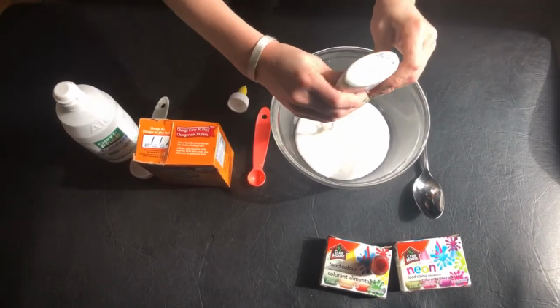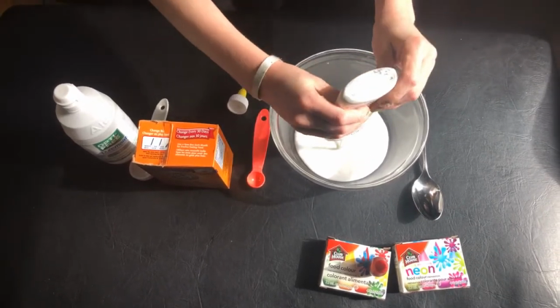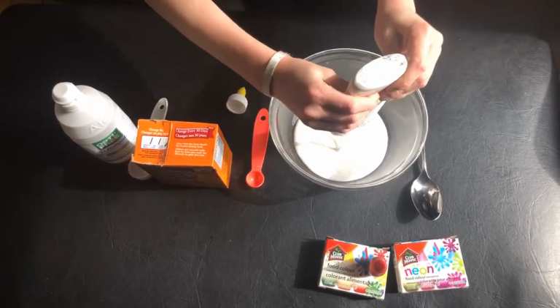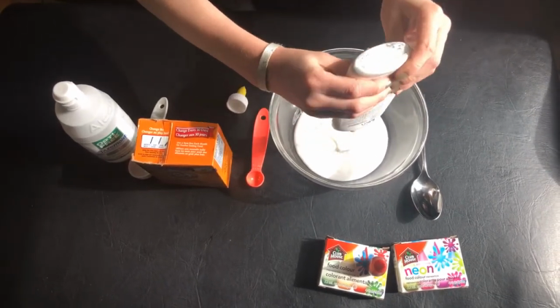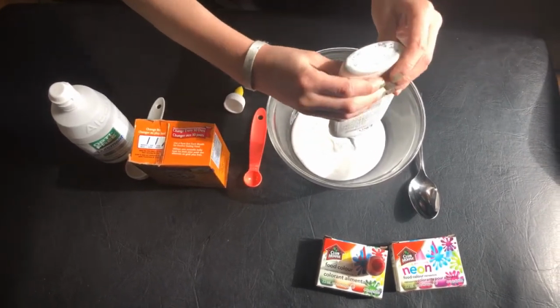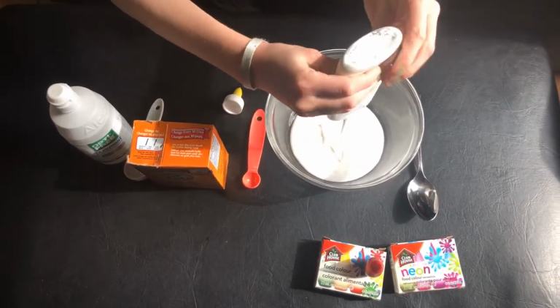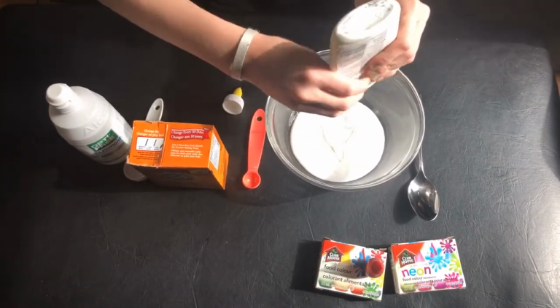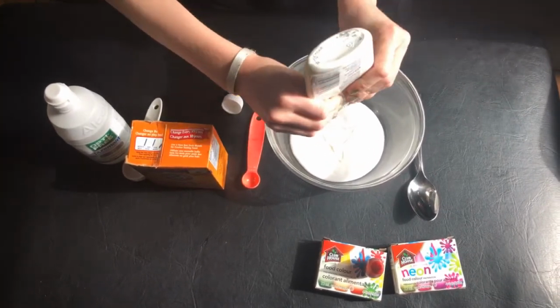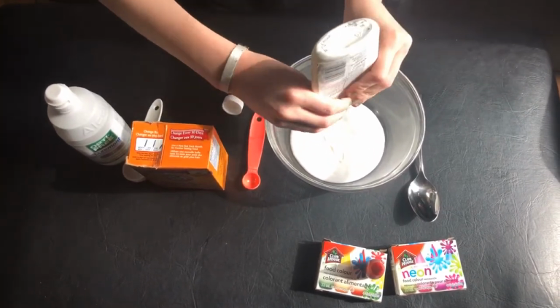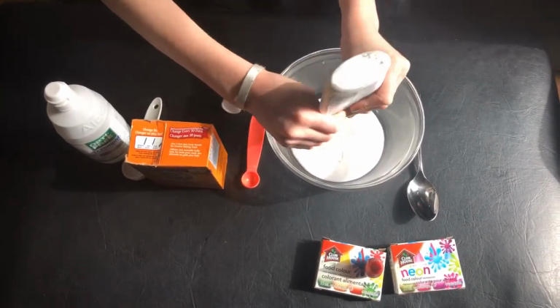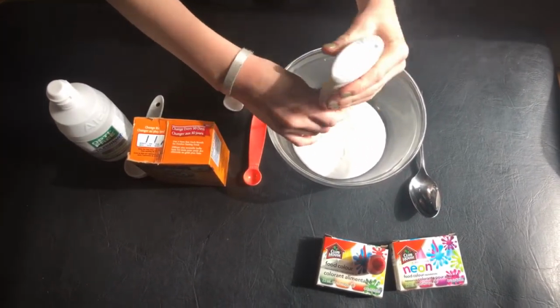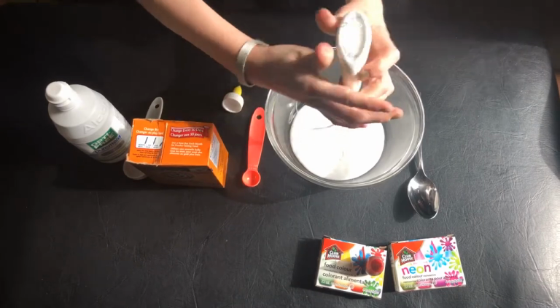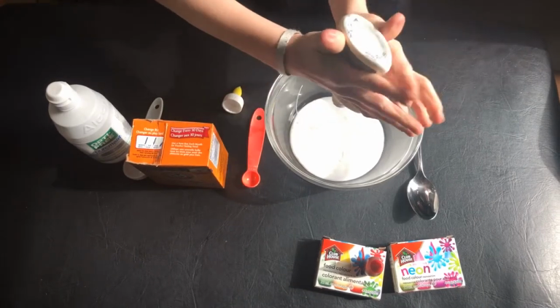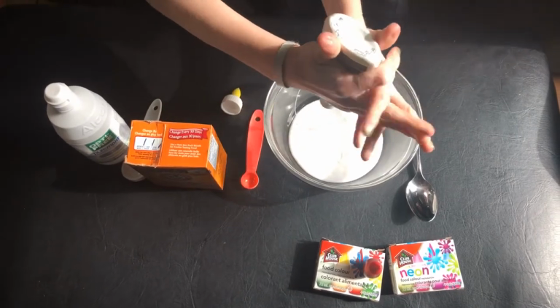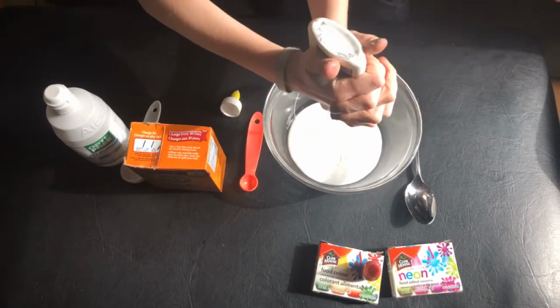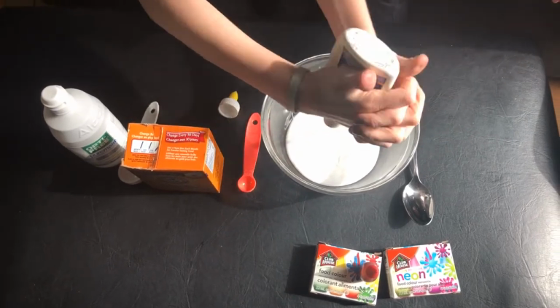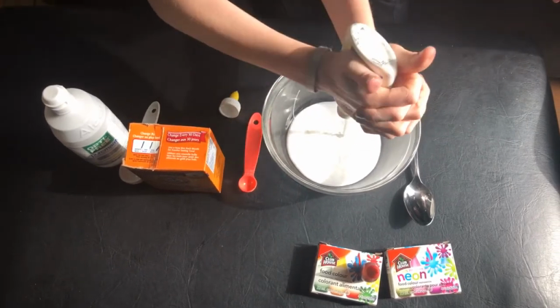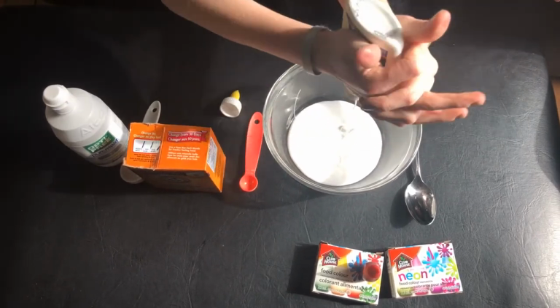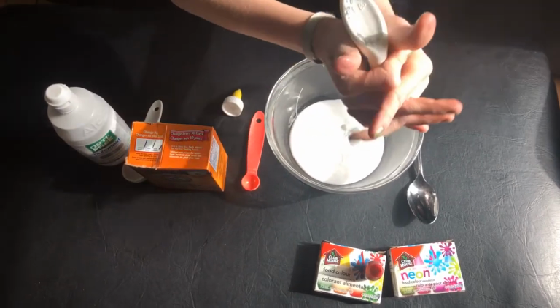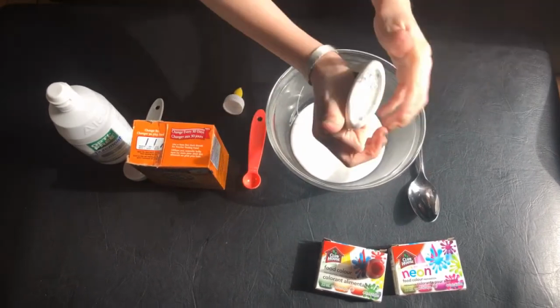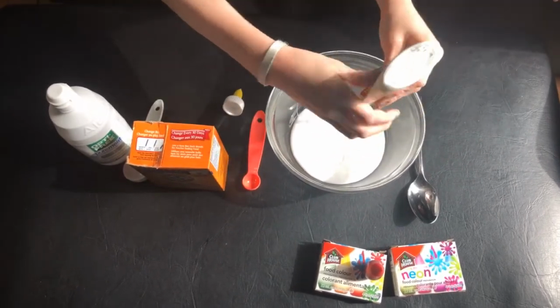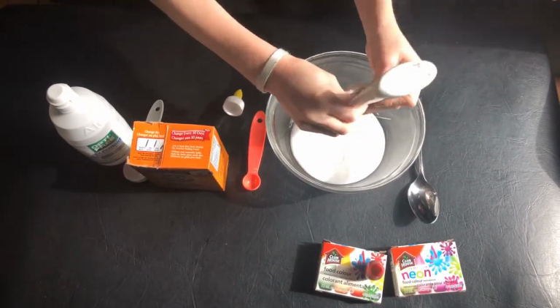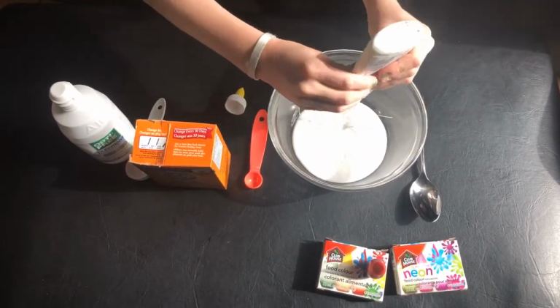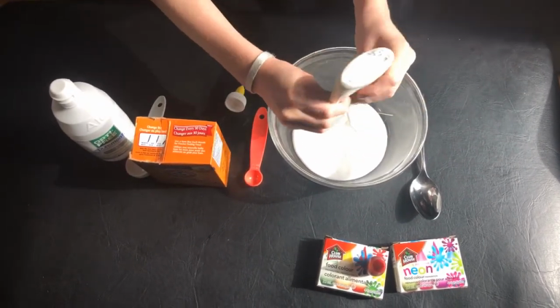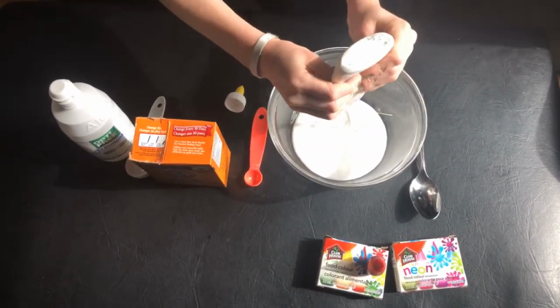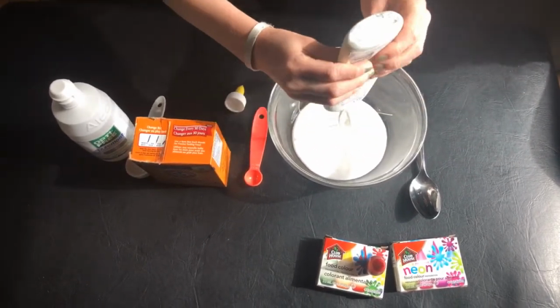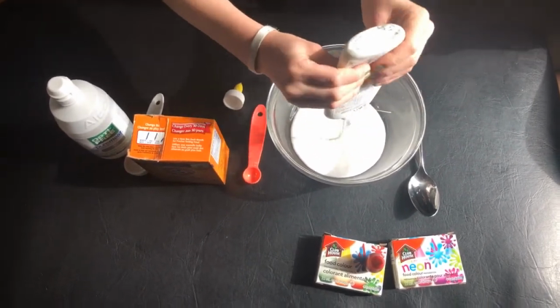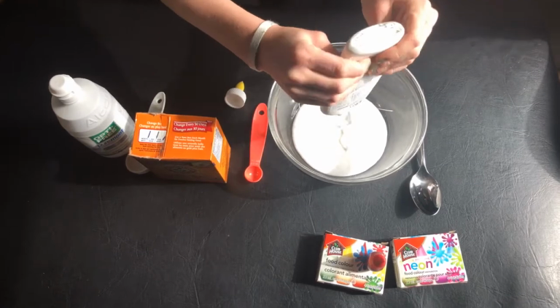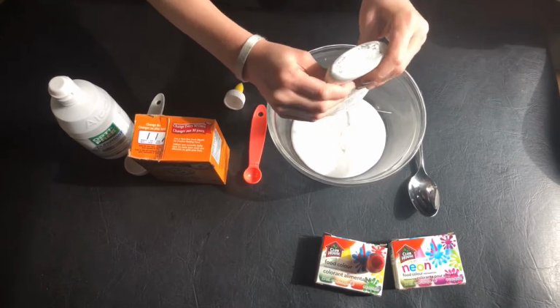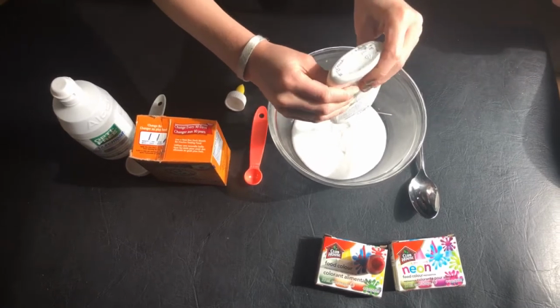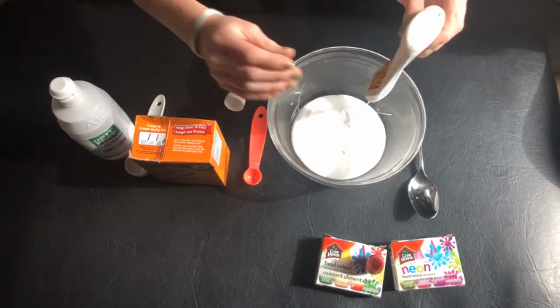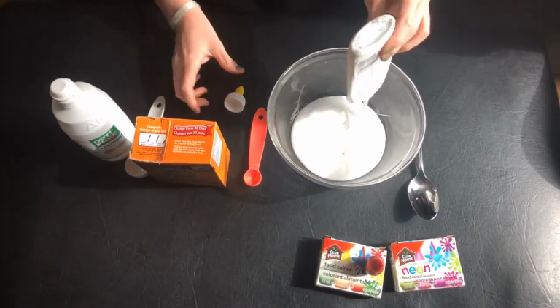Owen is going to empty all of his glue into the bowl, and then we're going to add to that as soon as he's finished.